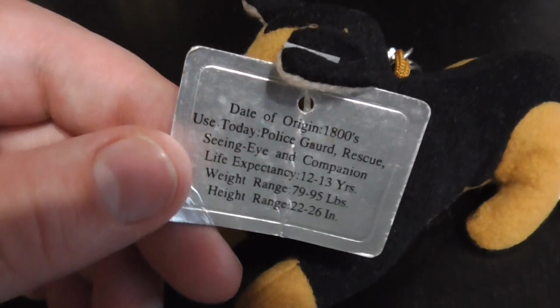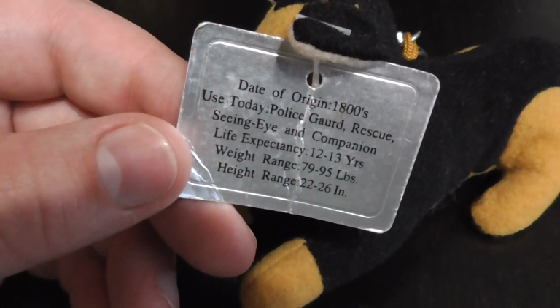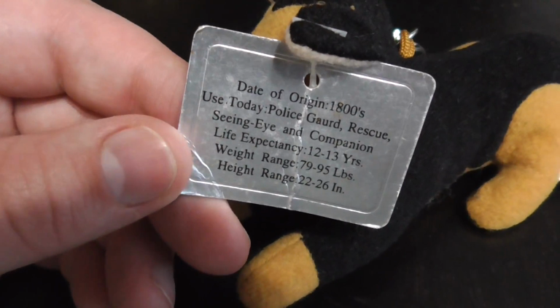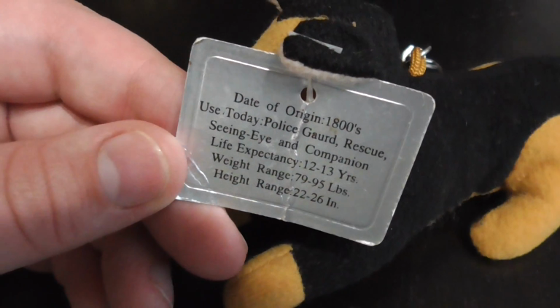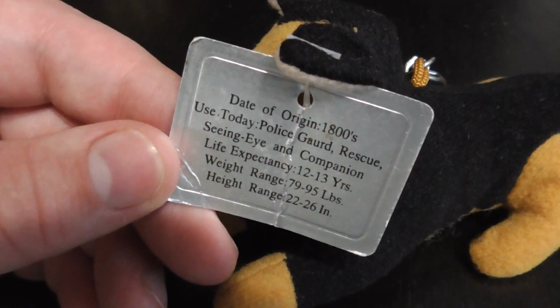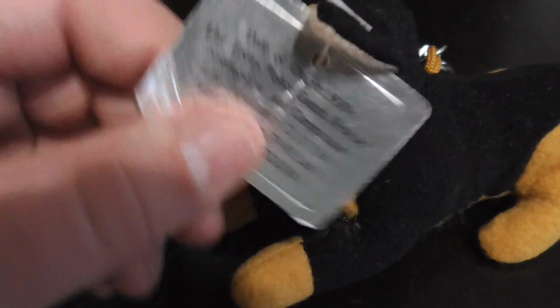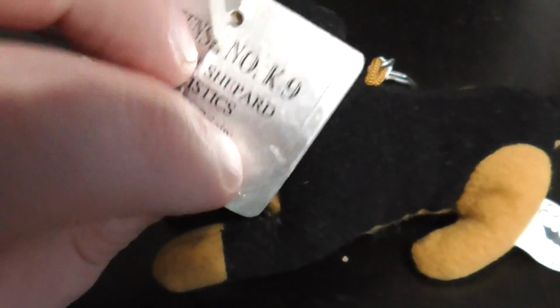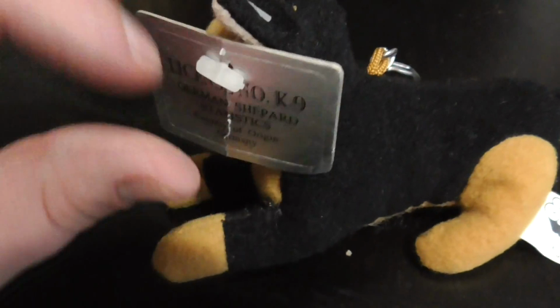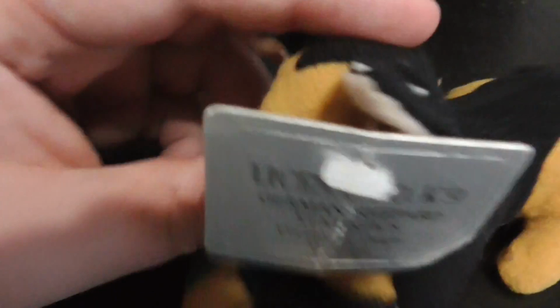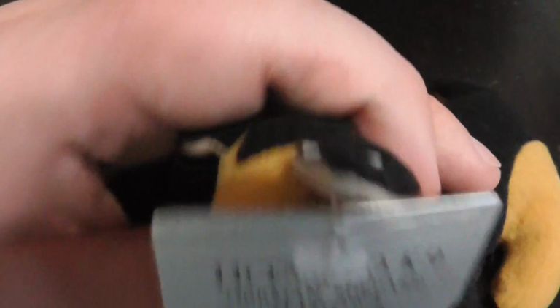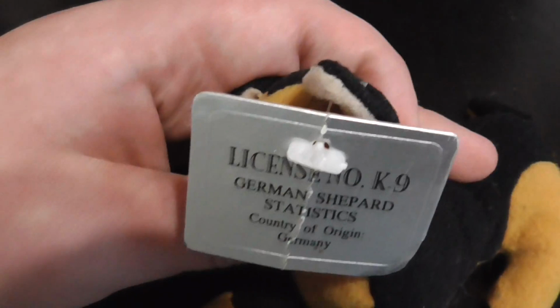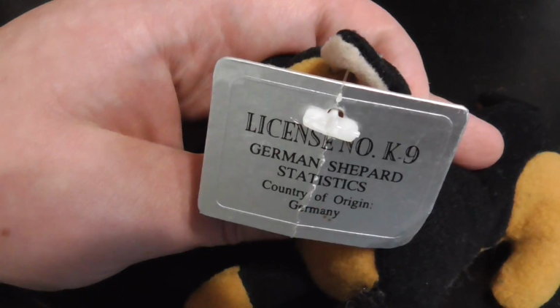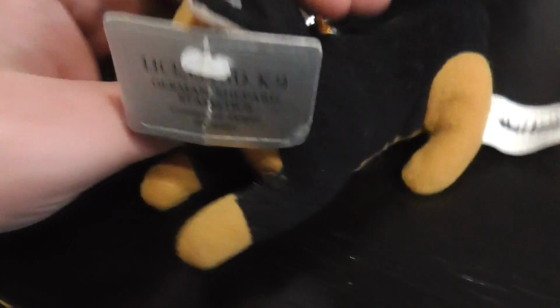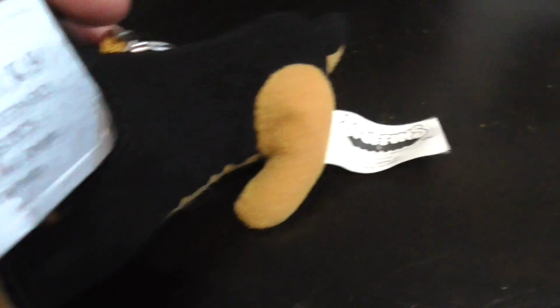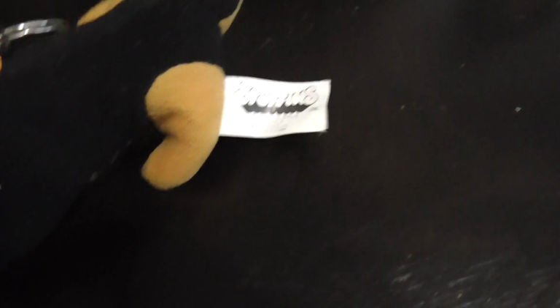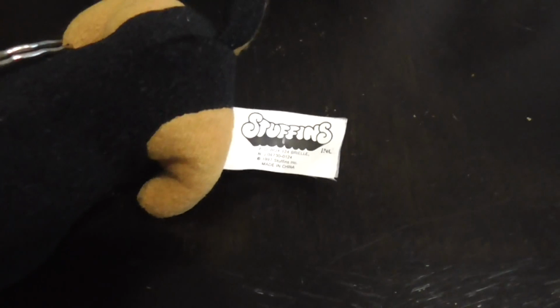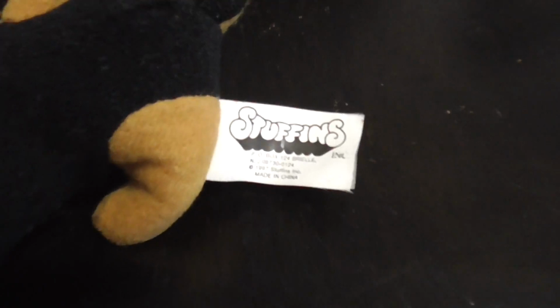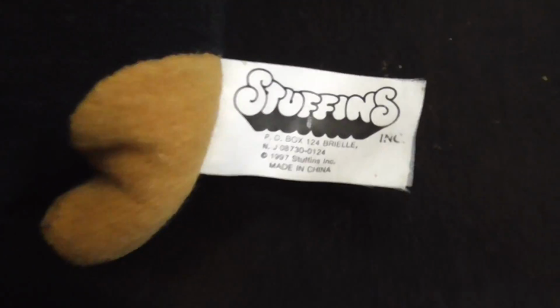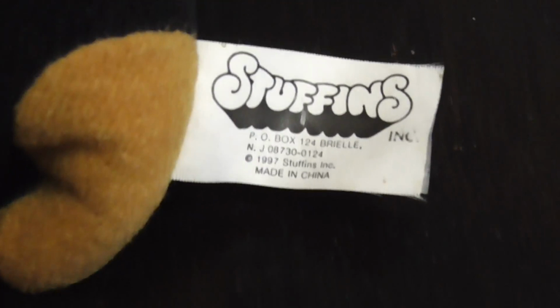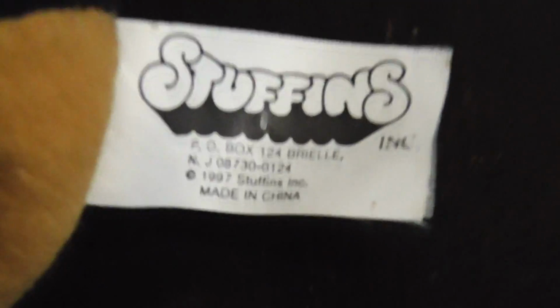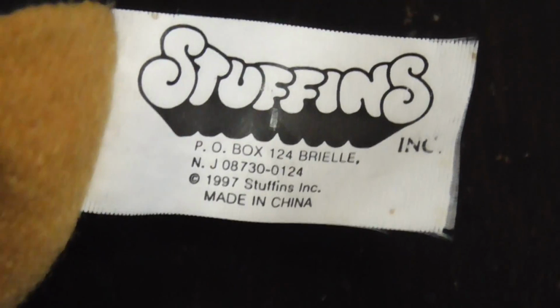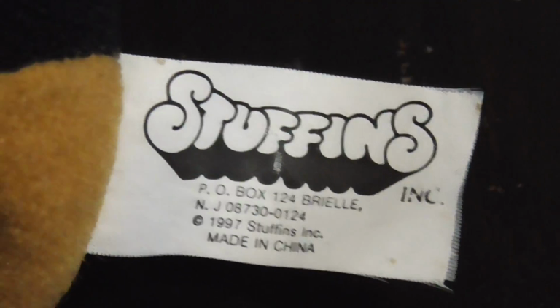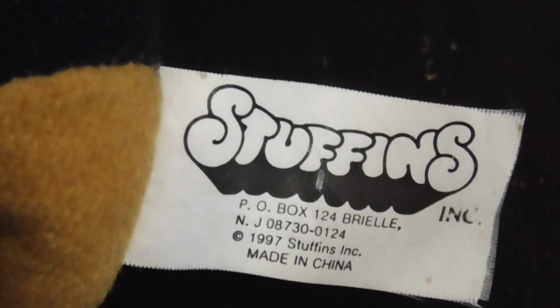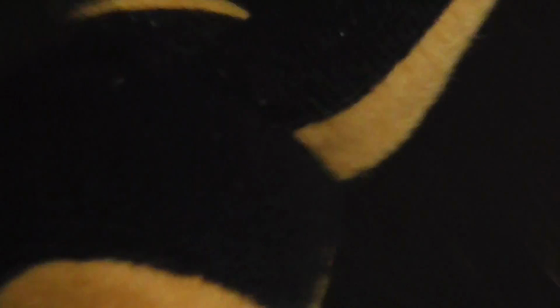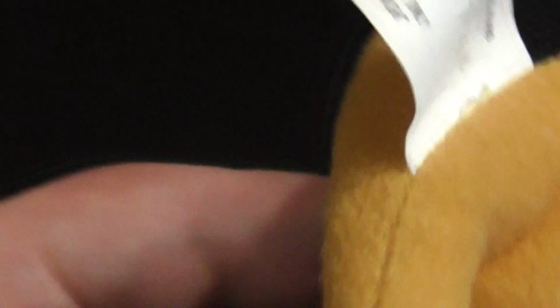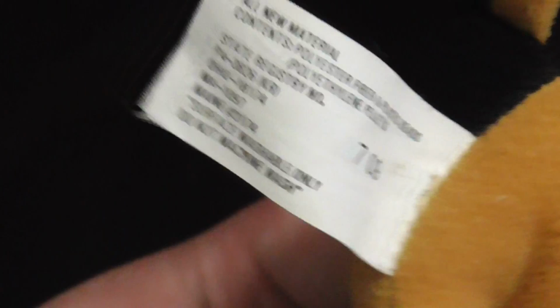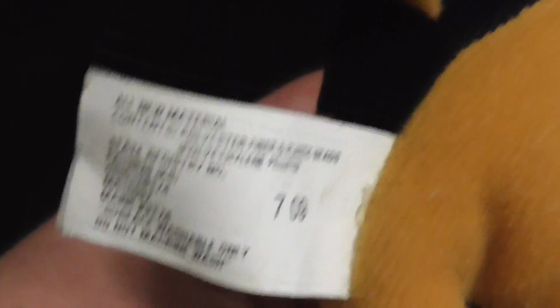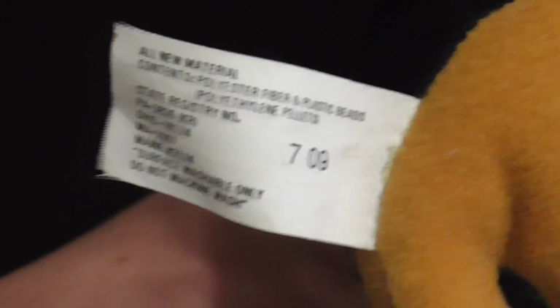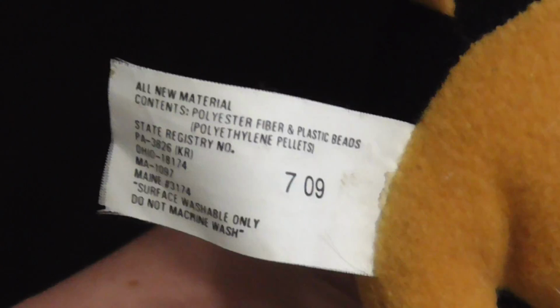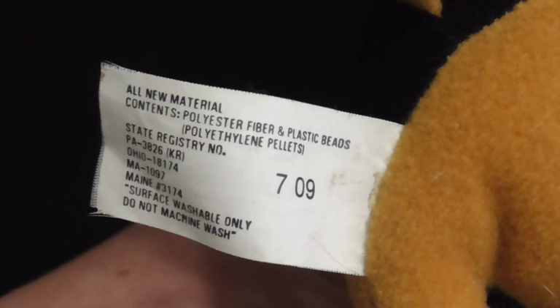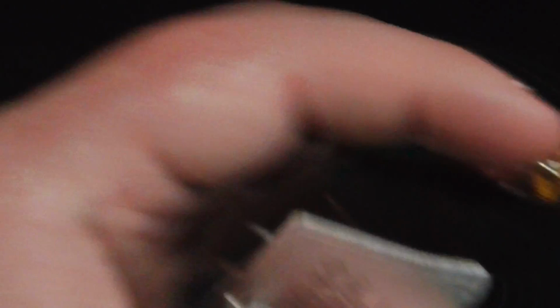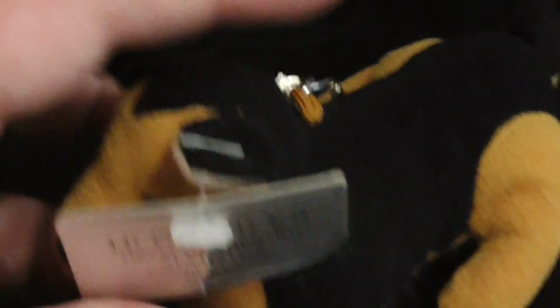Here it is like this. And then there's the tag. Here's its tush tag — 1997. And then showing it at the back.